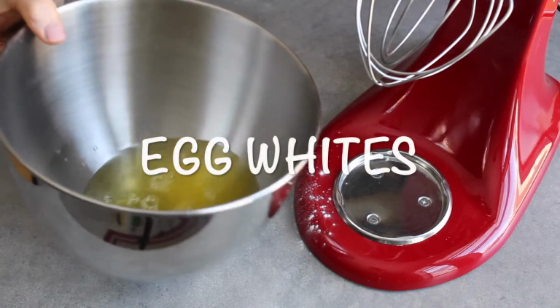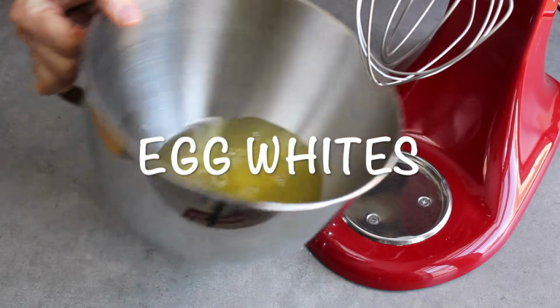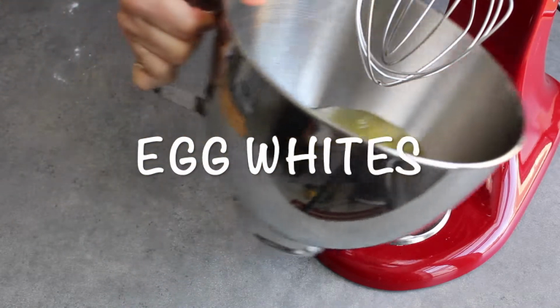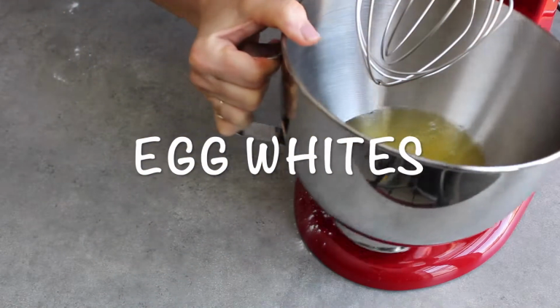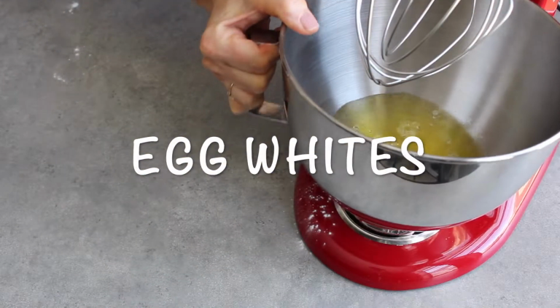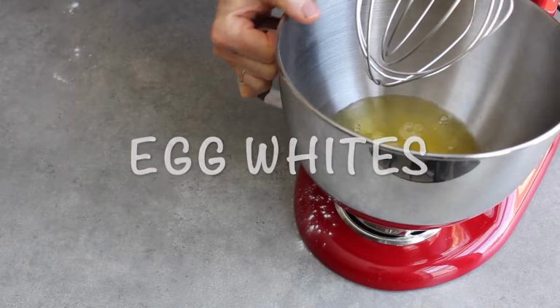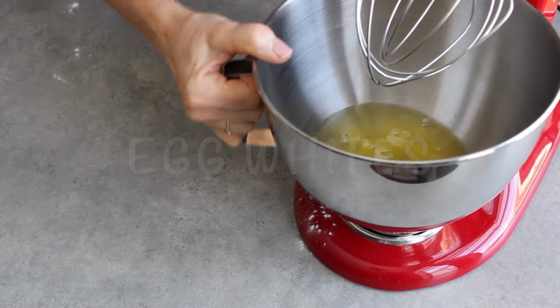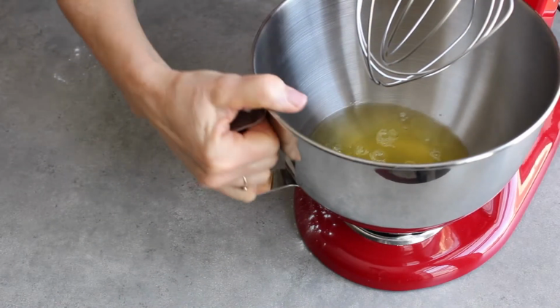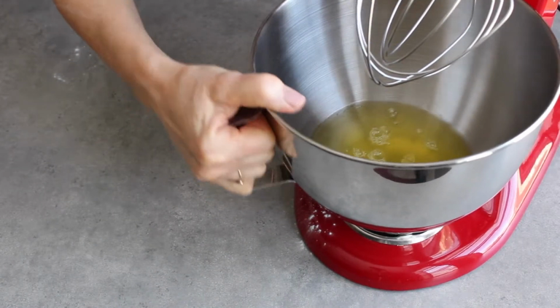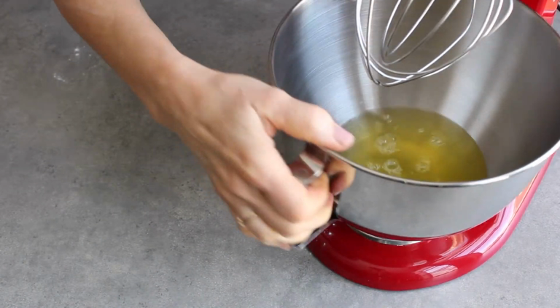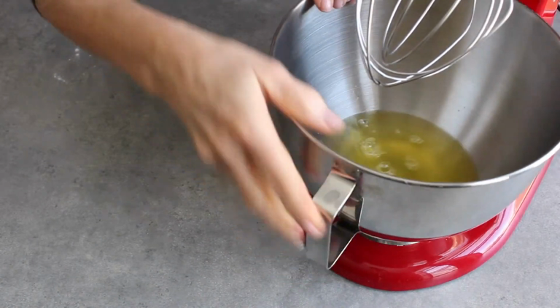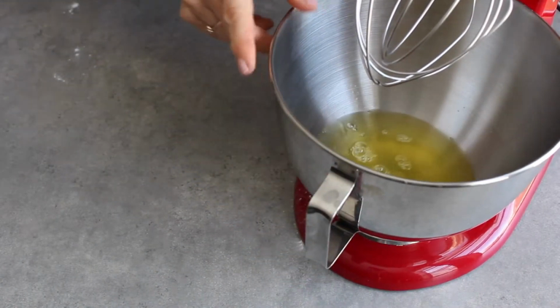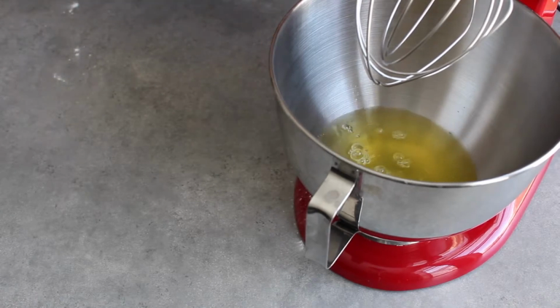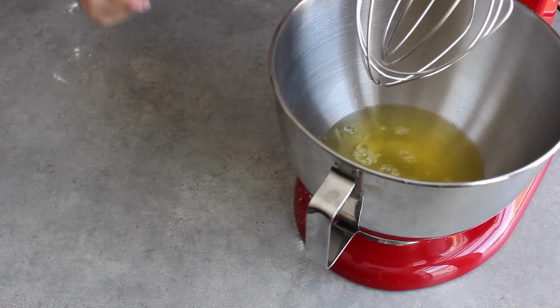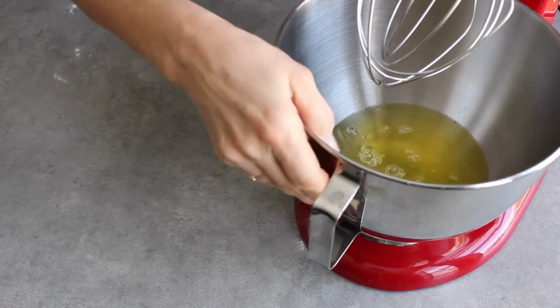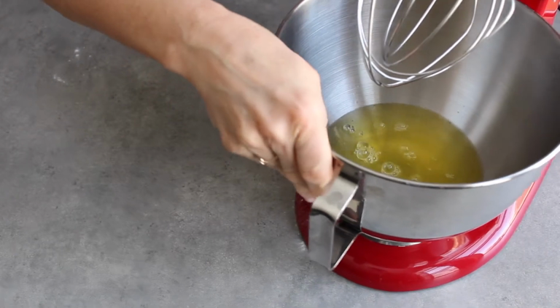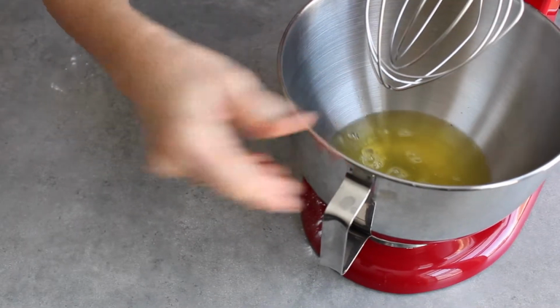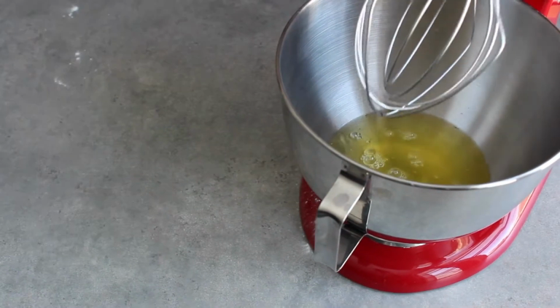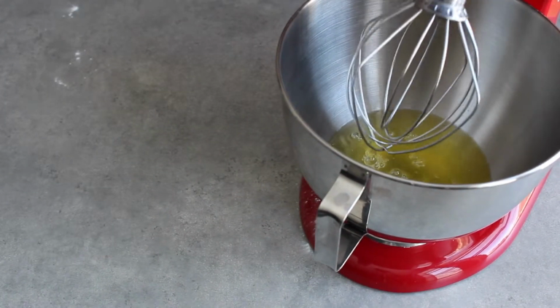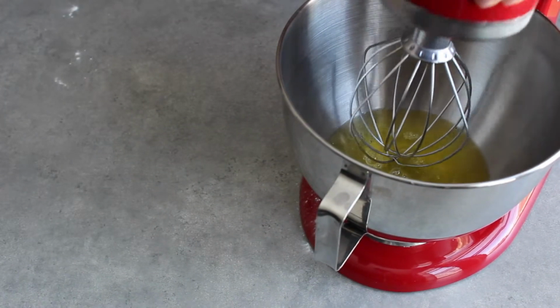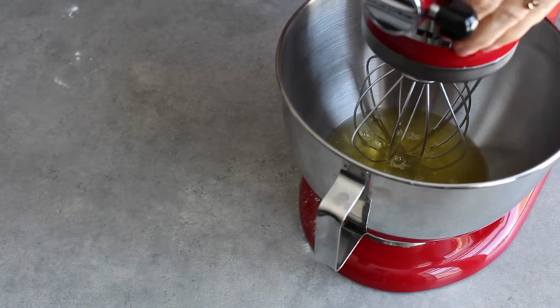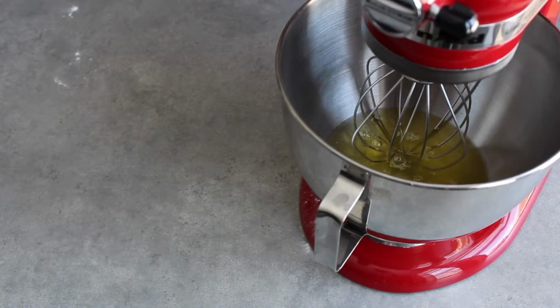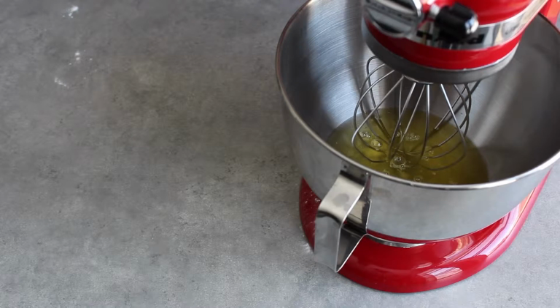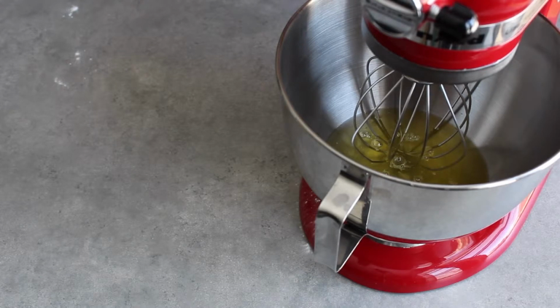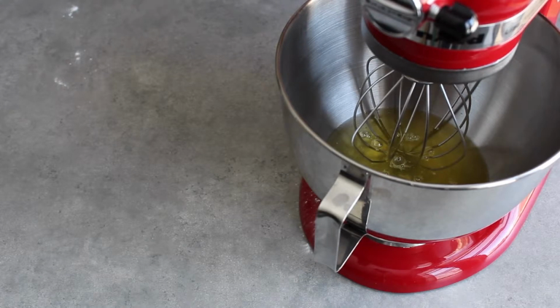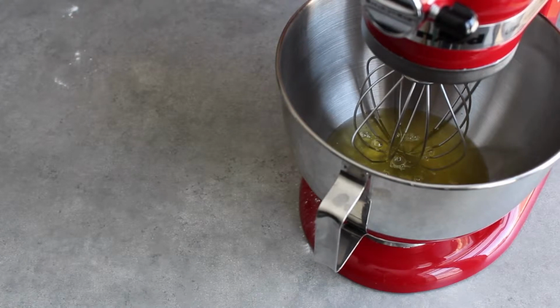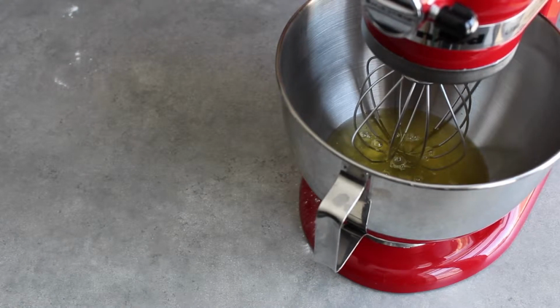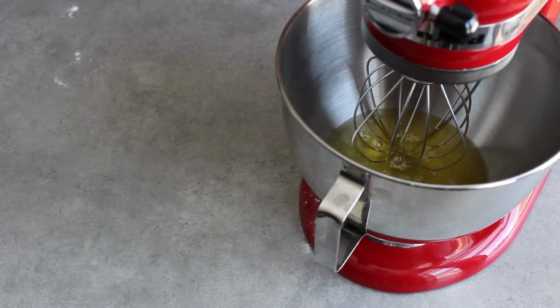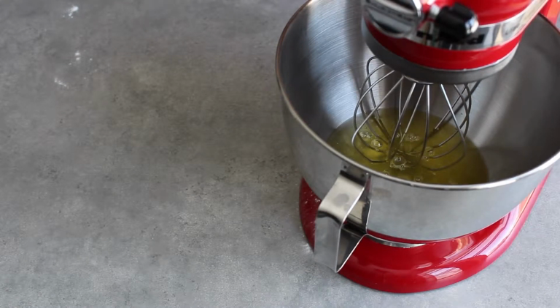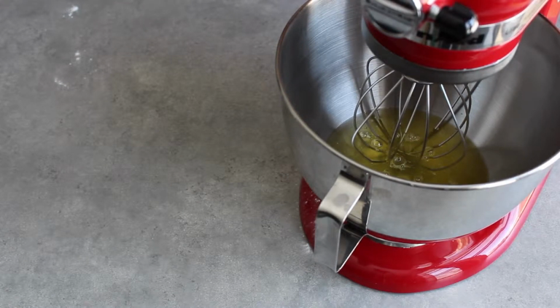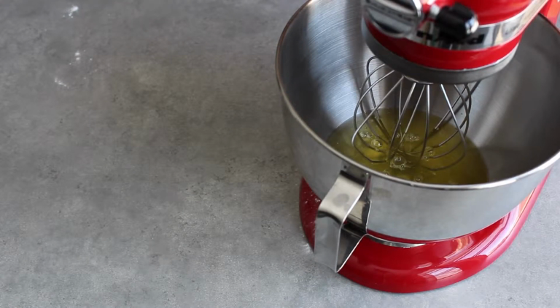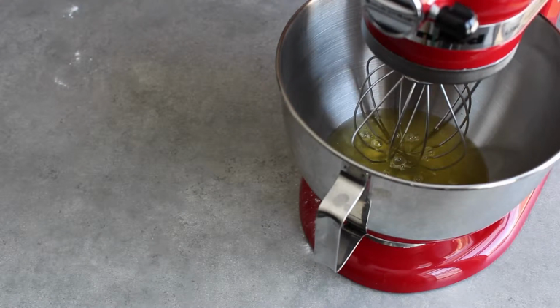I have some egg whites here. They've been sitting while I measured out my other ingredients to come to room temperature. We're going to beat the egg whites until they're stiff.